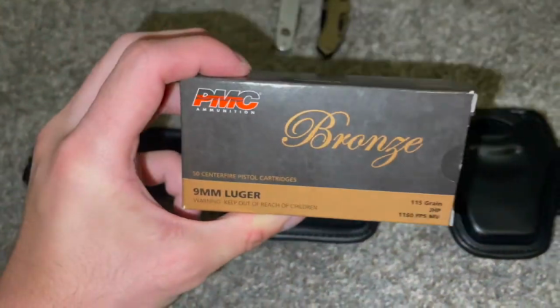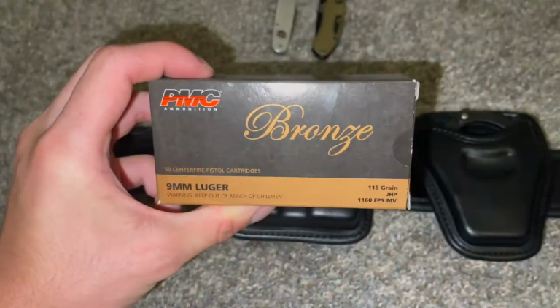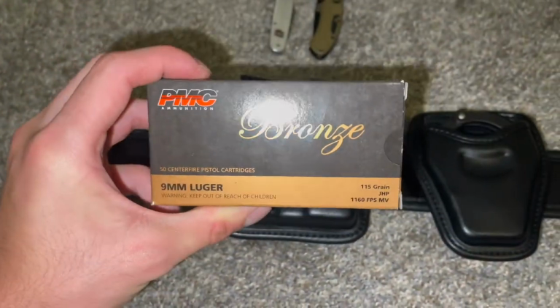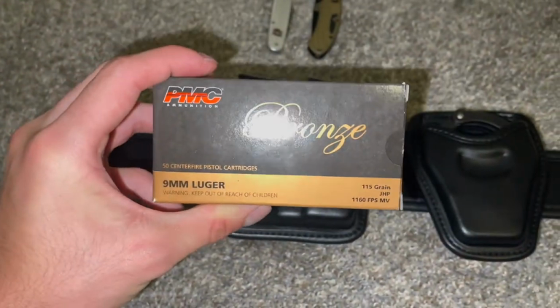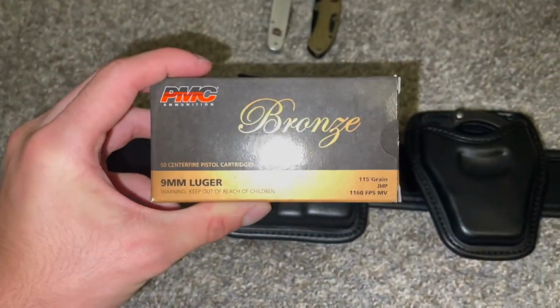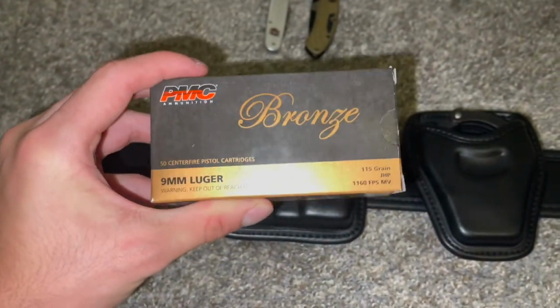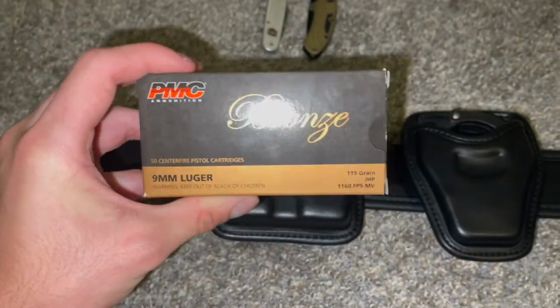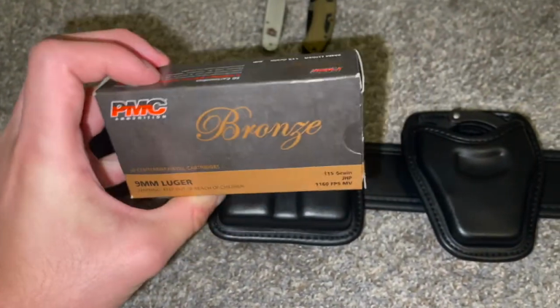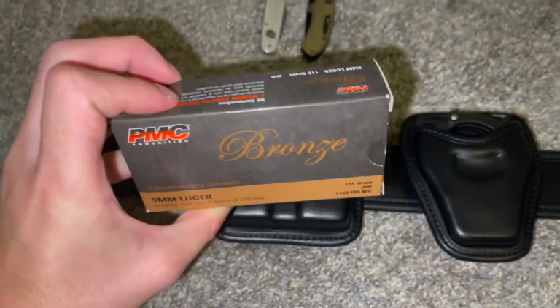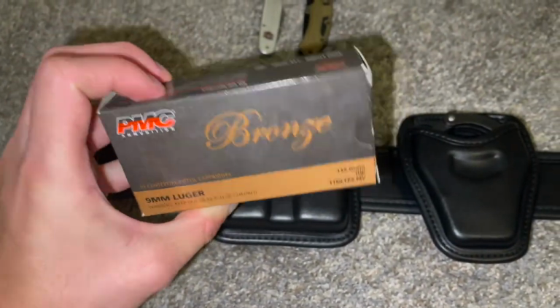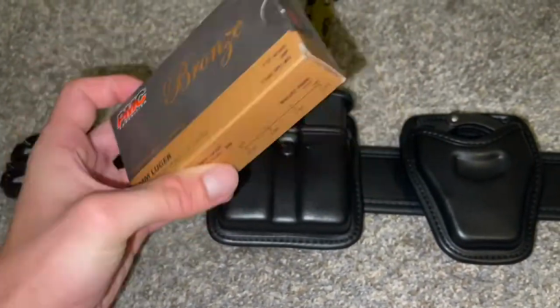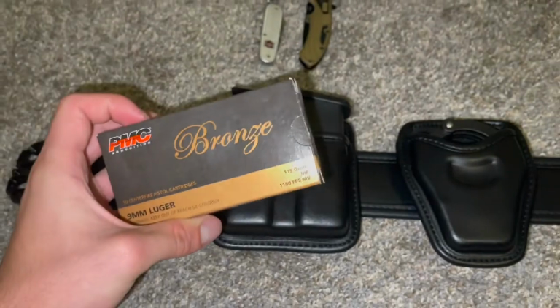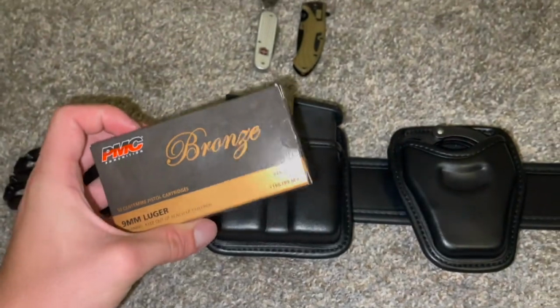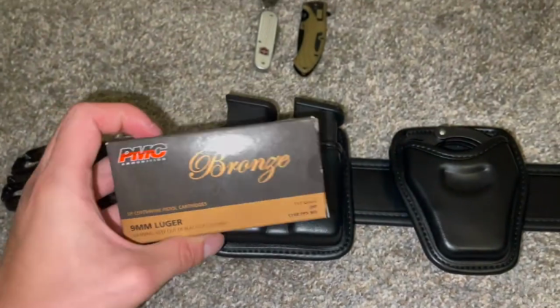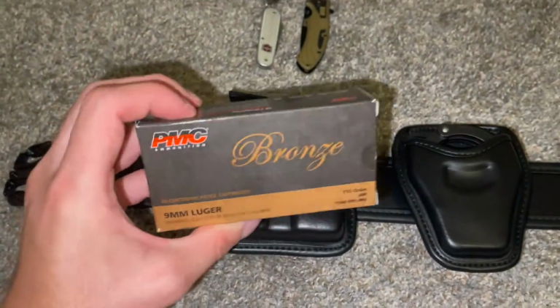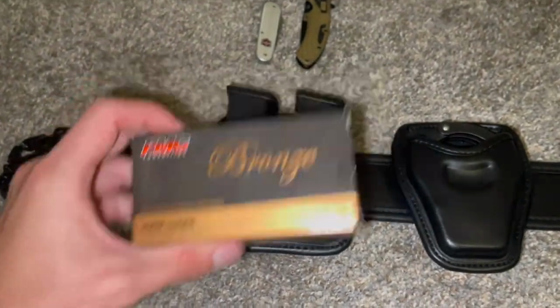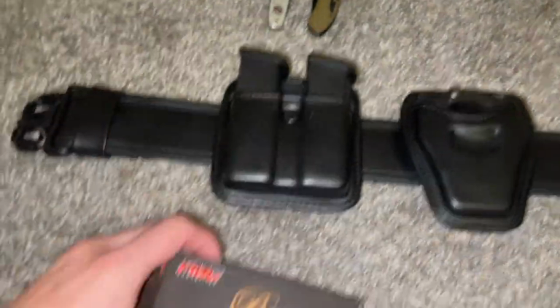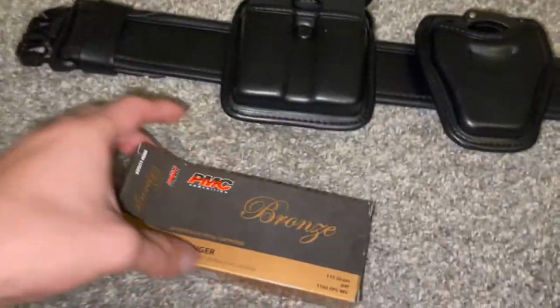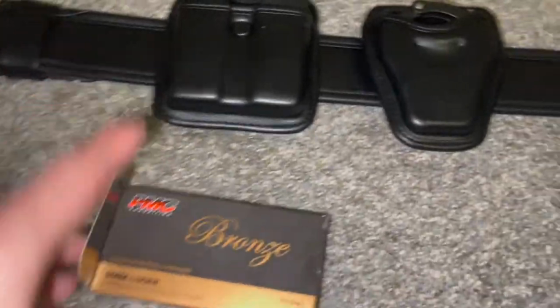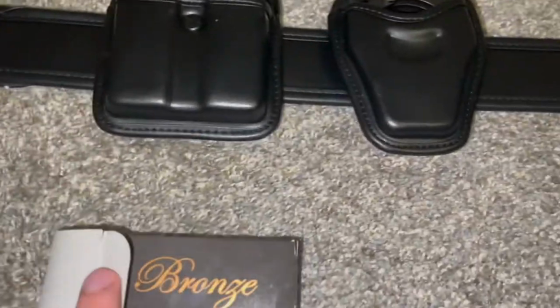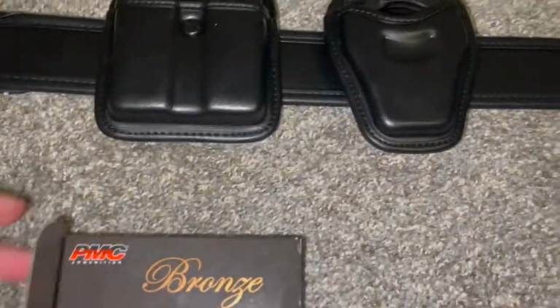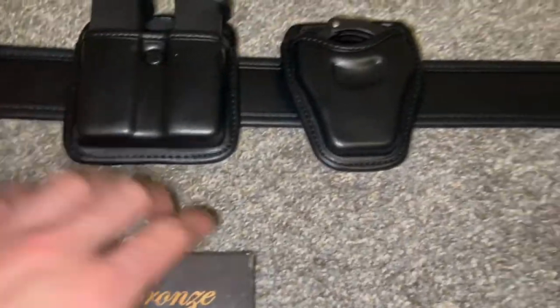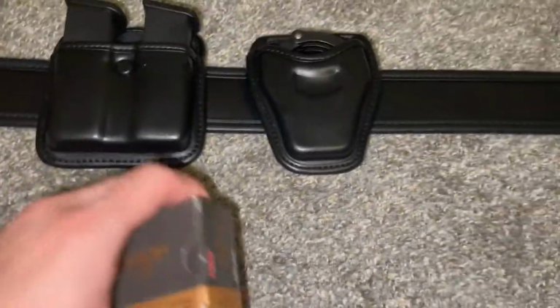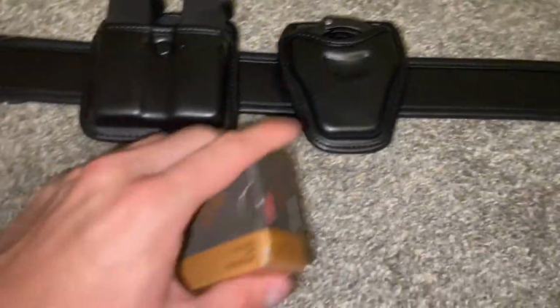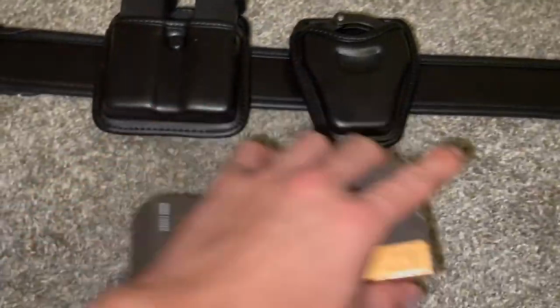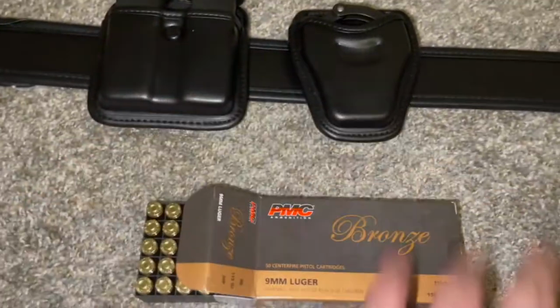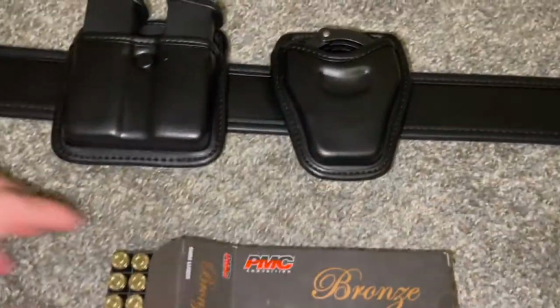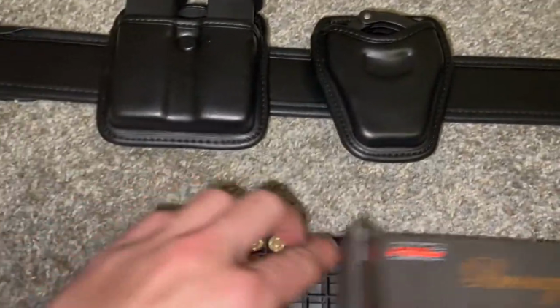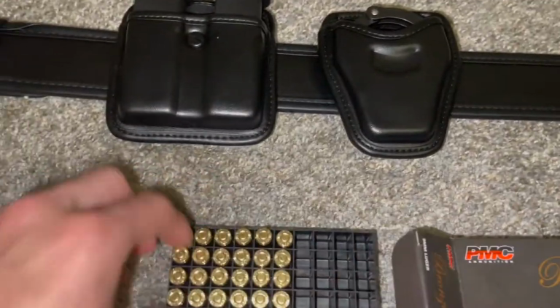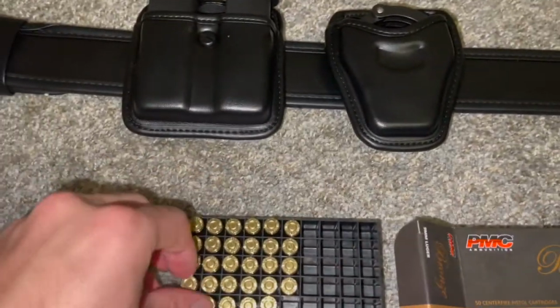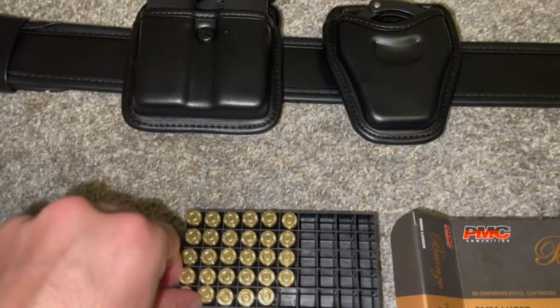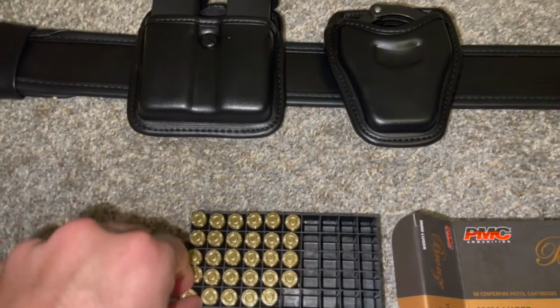The ammo I use for the mag holders is PMC Bronze. This is self-defense ammunition. Let me just show you guys real quick — they're hollow points.